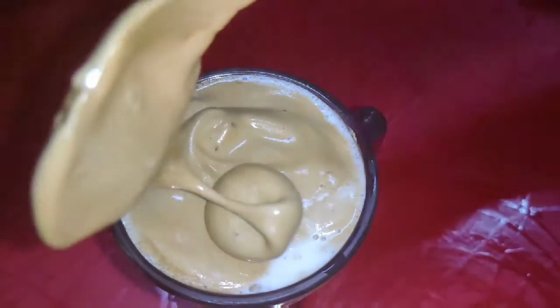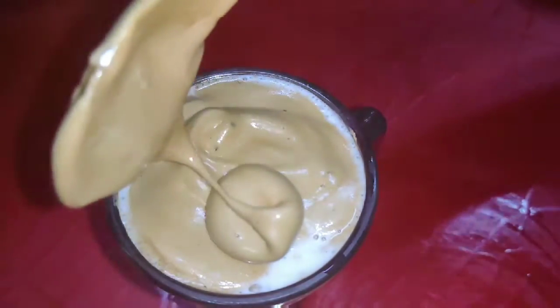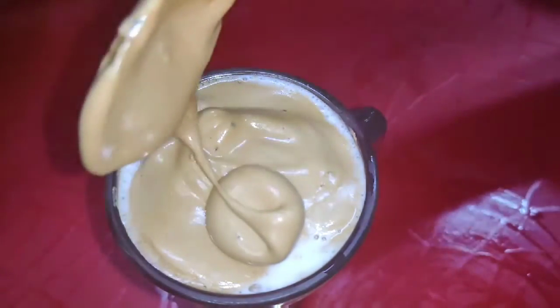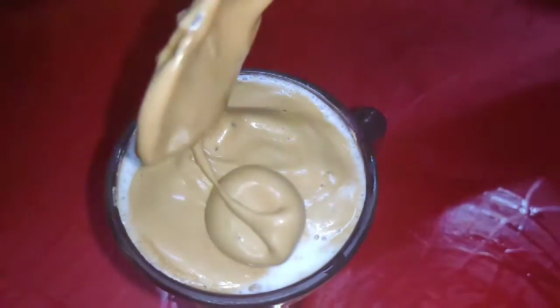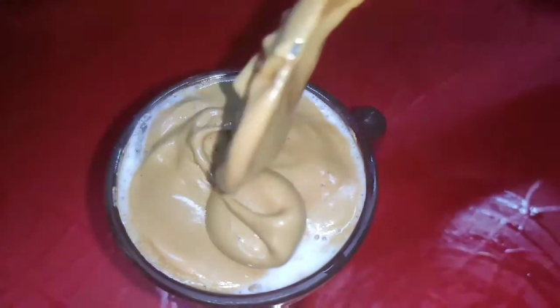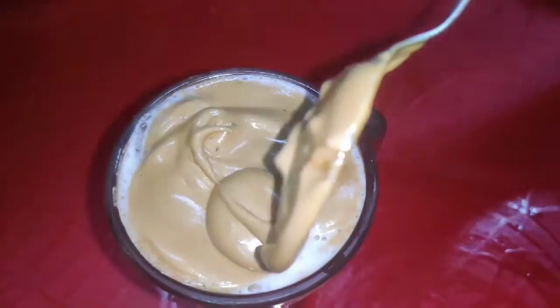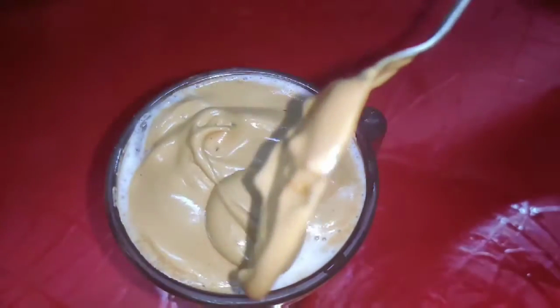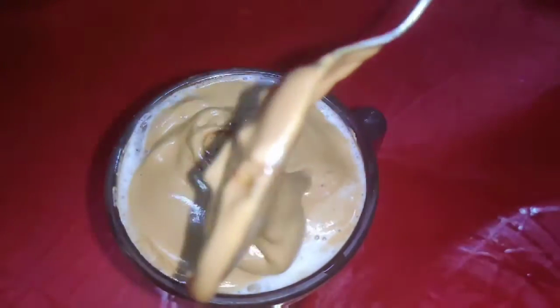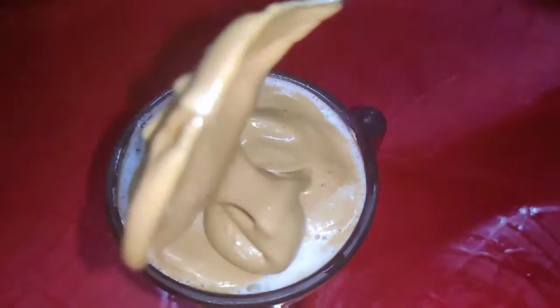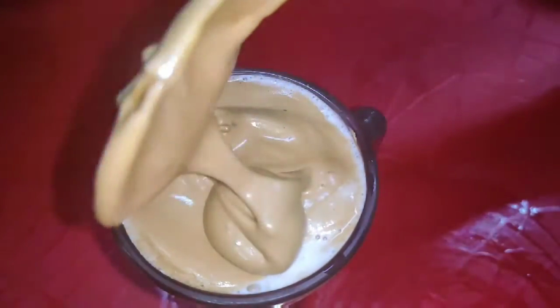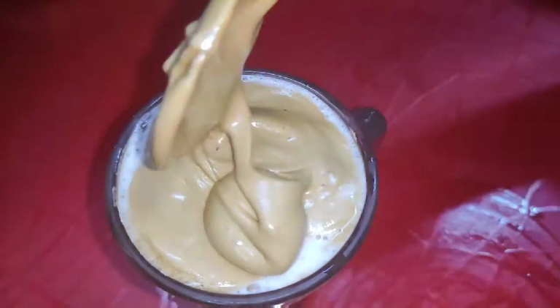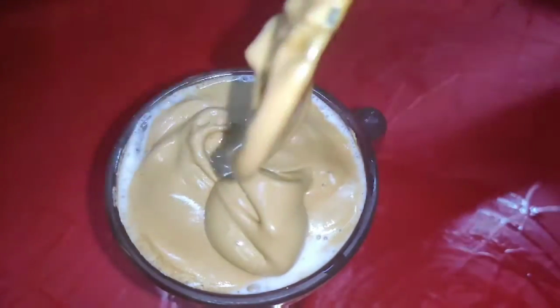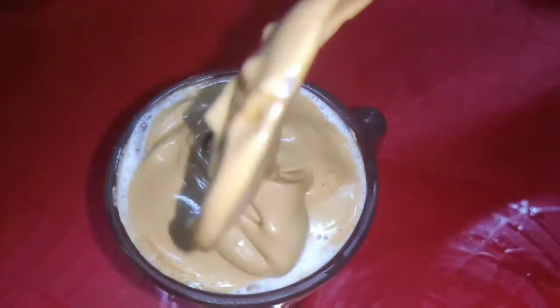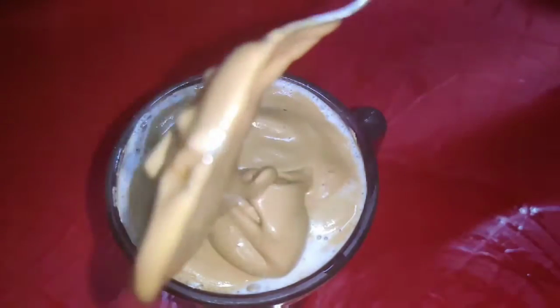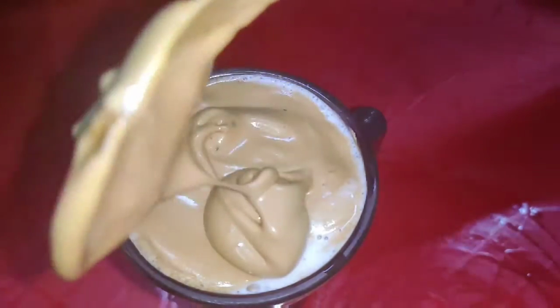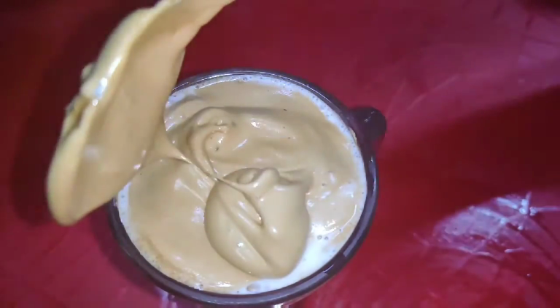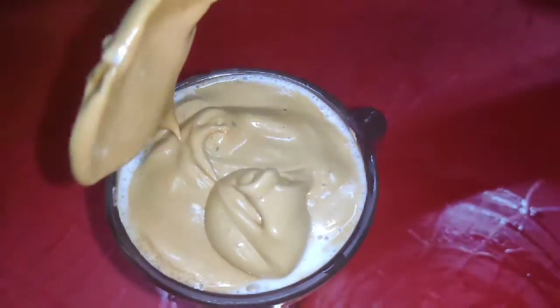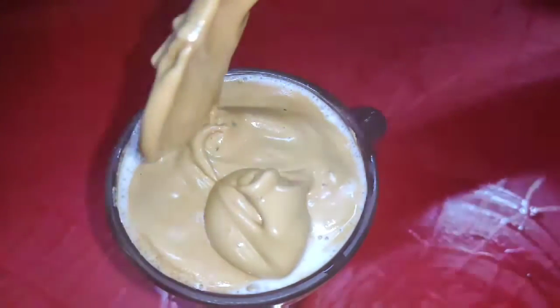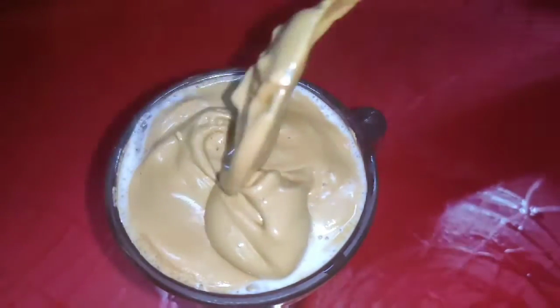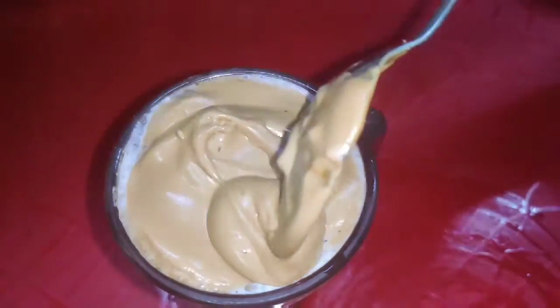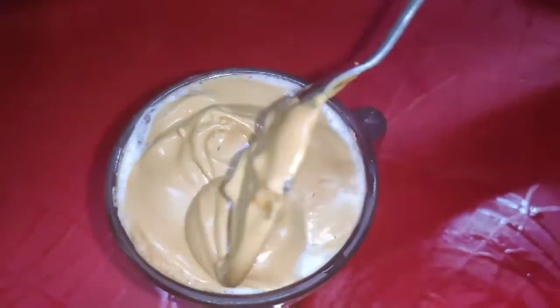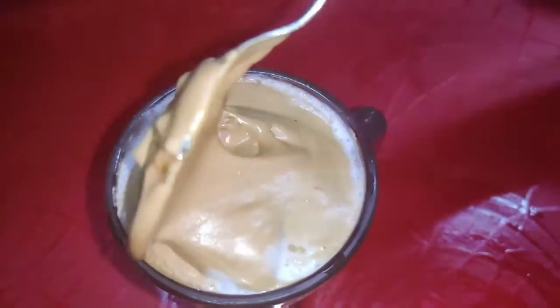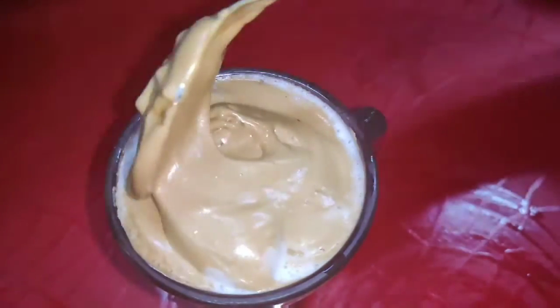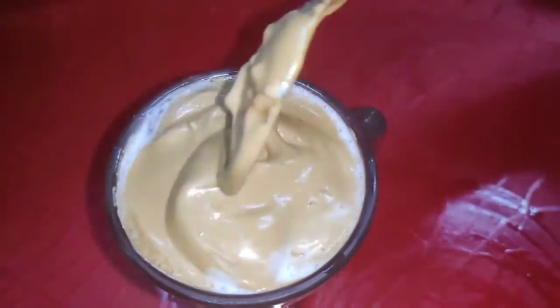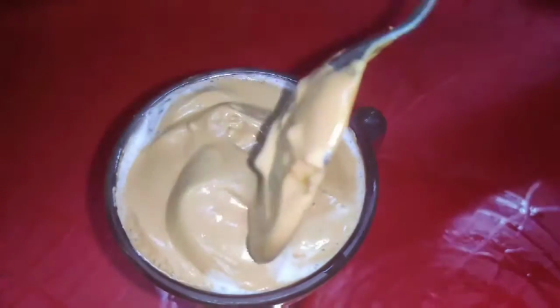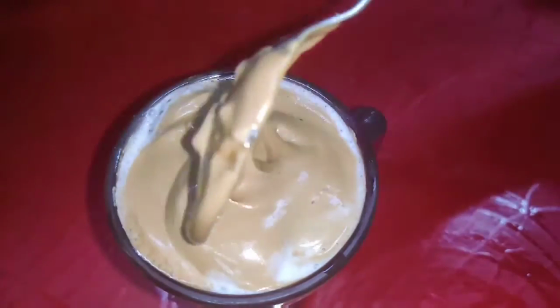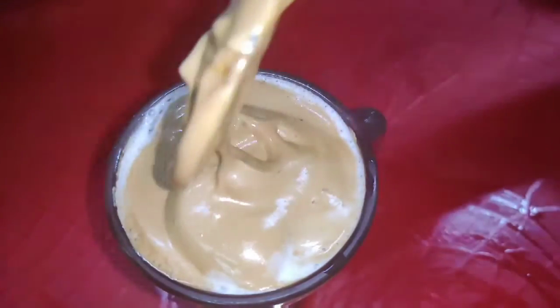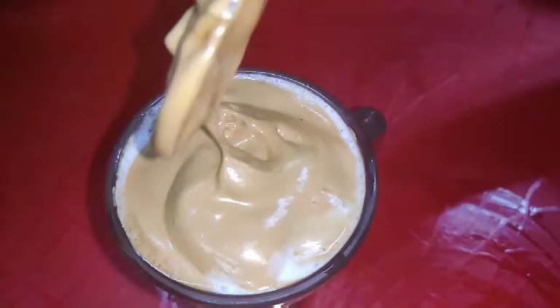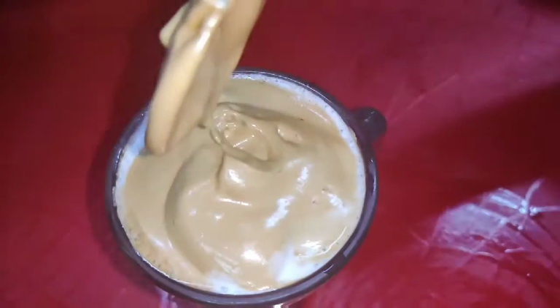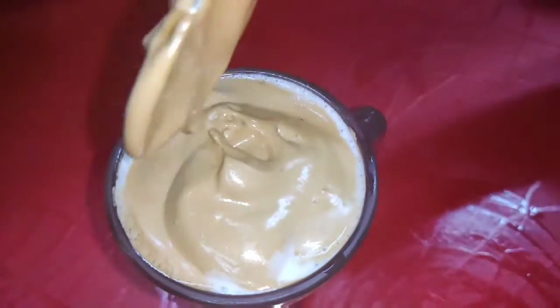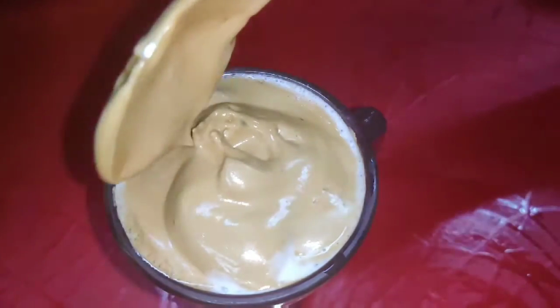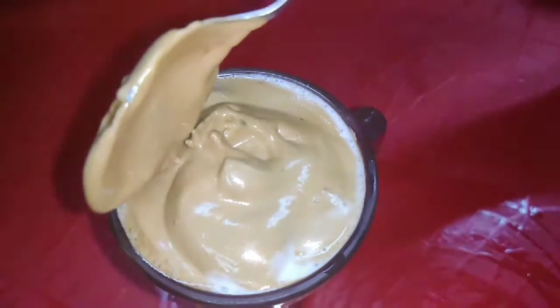You have to add ice cubes — because once you add the ice cubes, the paste will fall down and then you will be ready for your delicious coffee. Dalgona coffee at home in lockdown — you can enjoy it during lockdown.